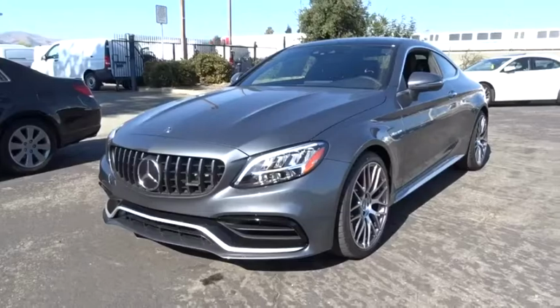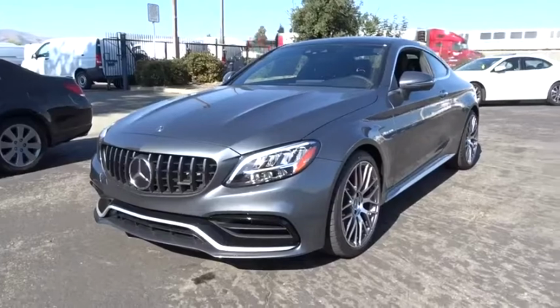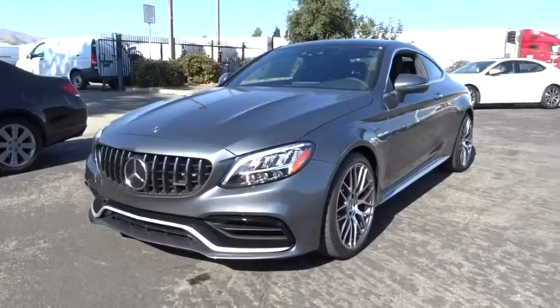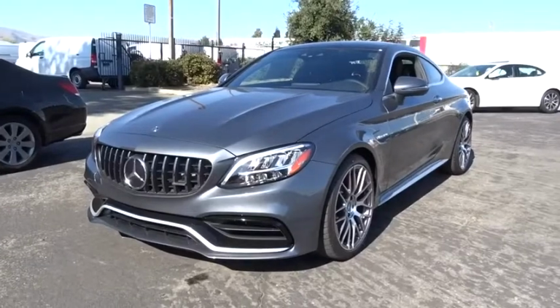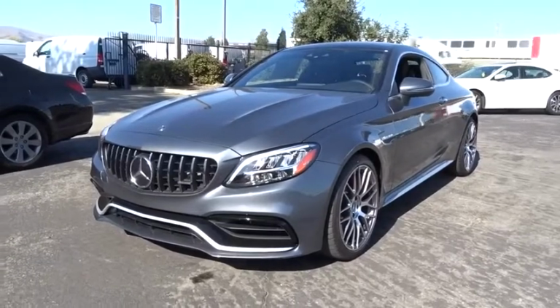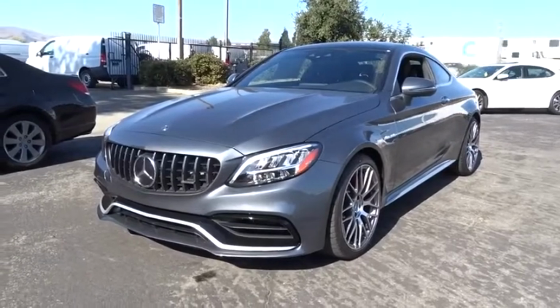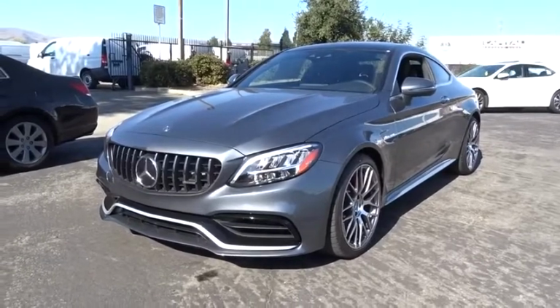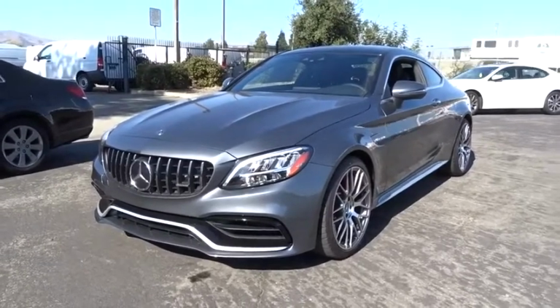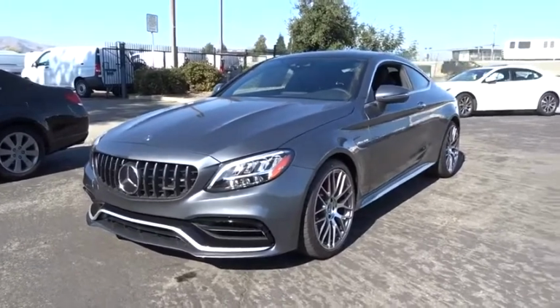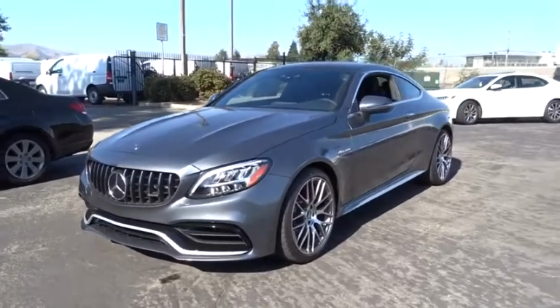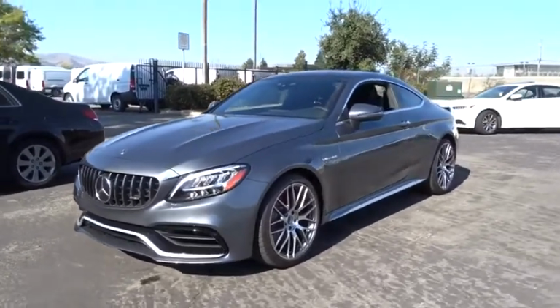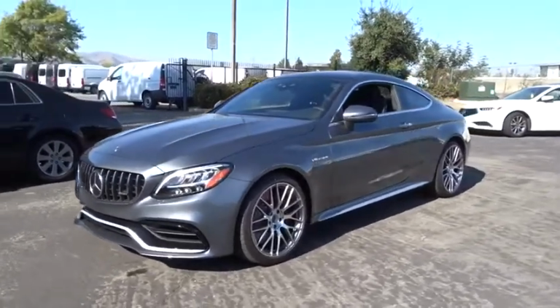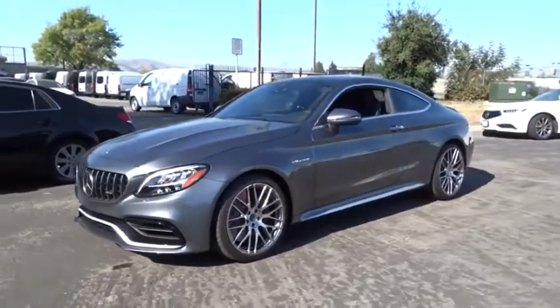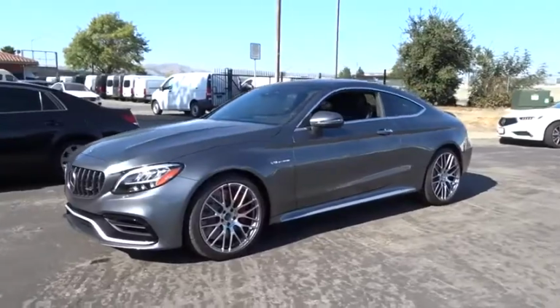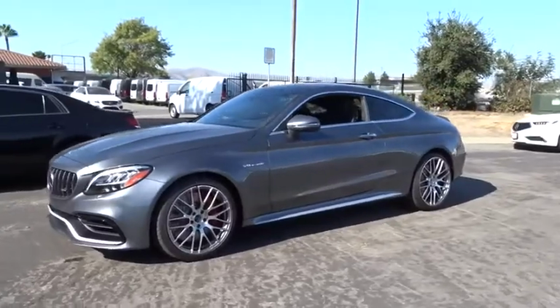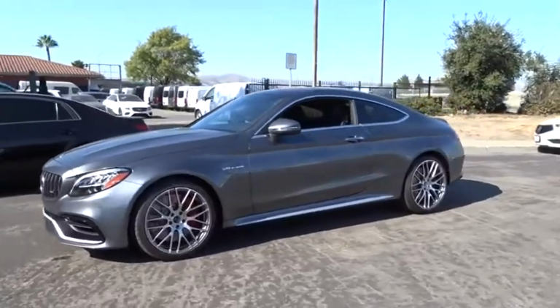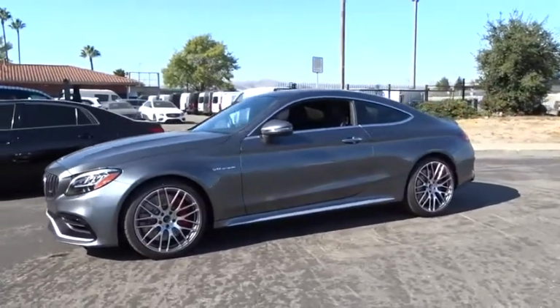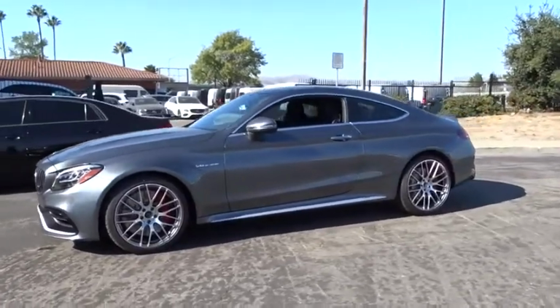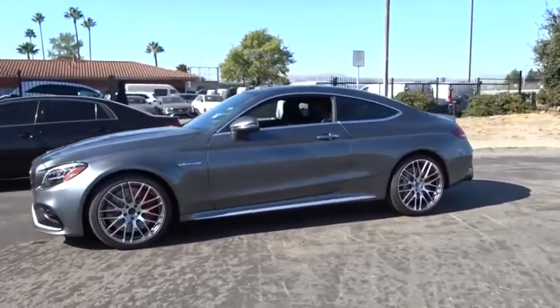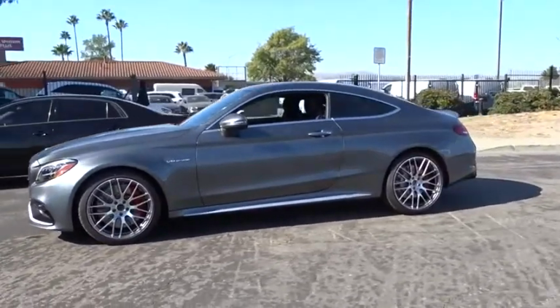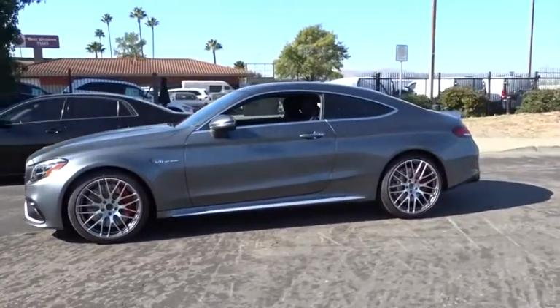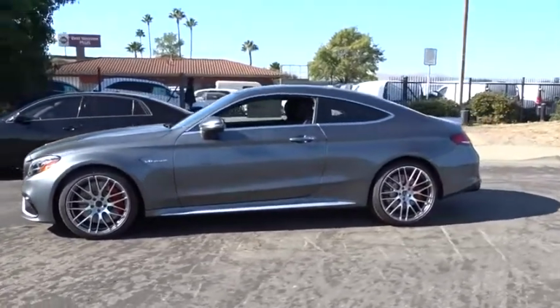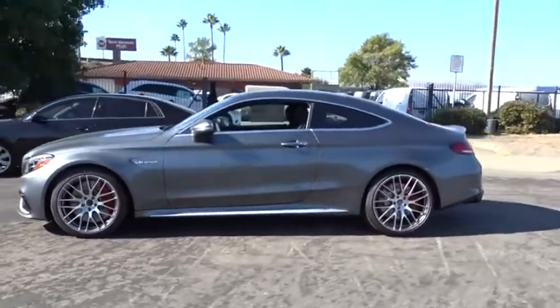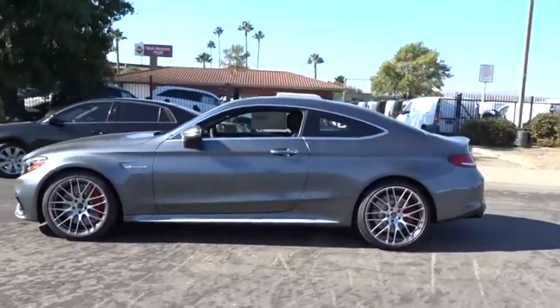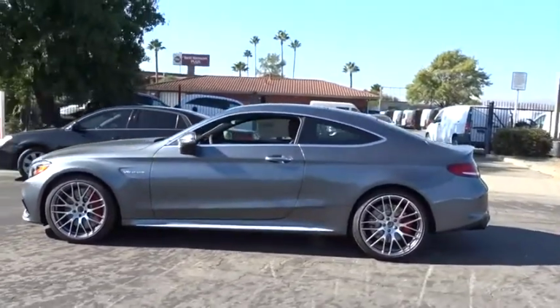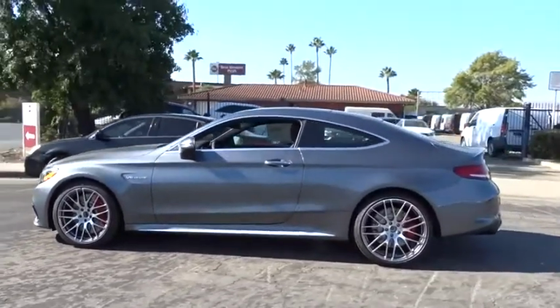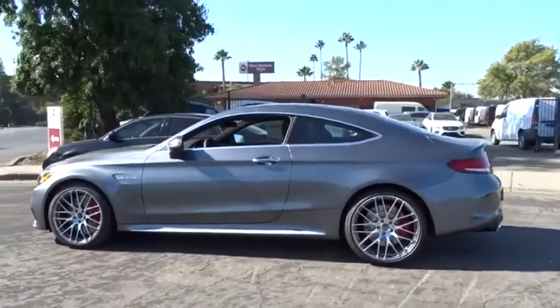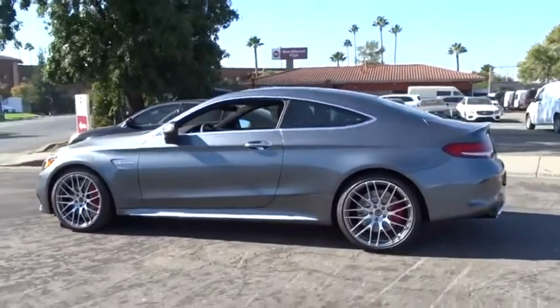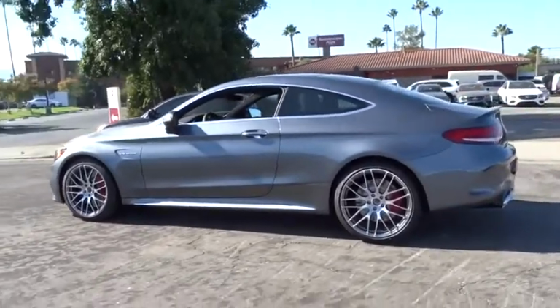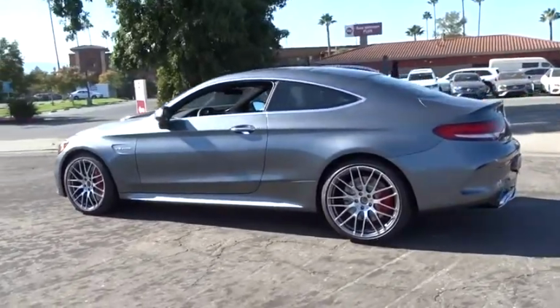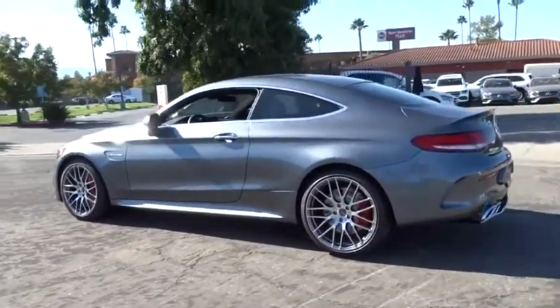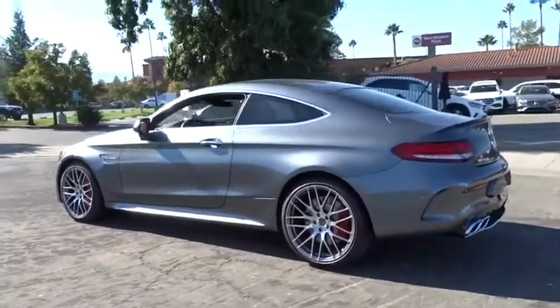Stop by and take a look at the 2020 Mercedes C-Class. Standing the test of time means never standing still. The C-Class is a stylish performer that embodies sophistication and intelligence.